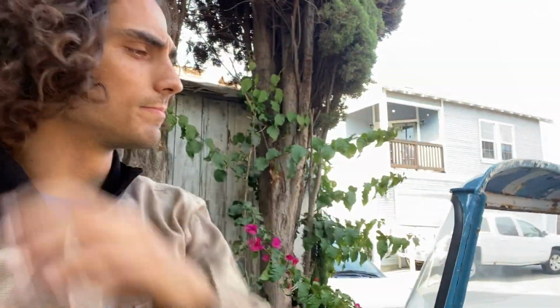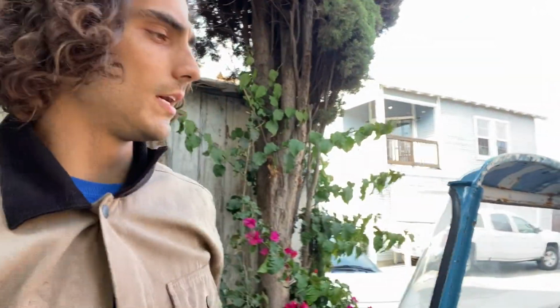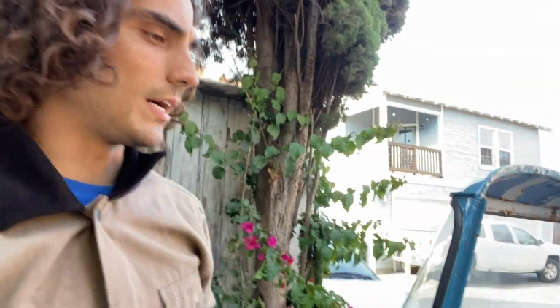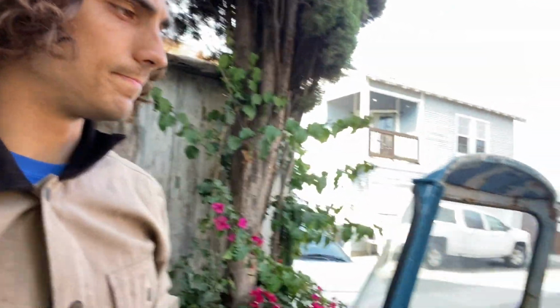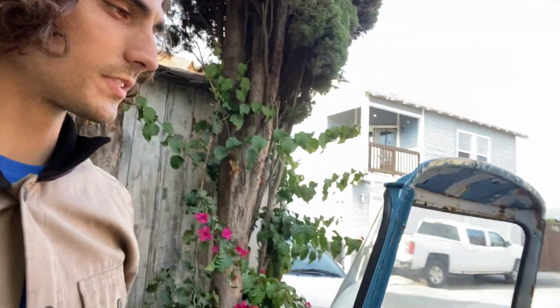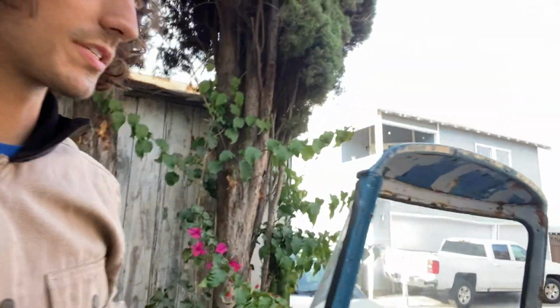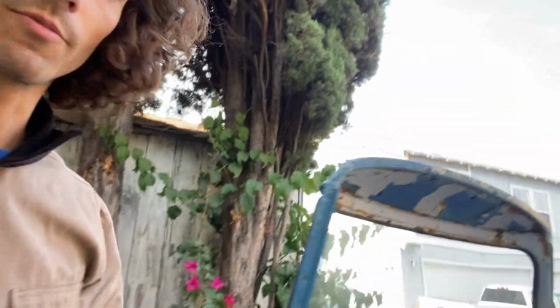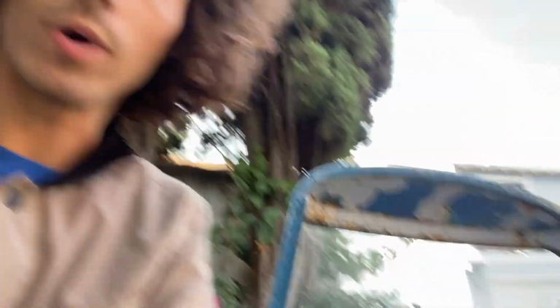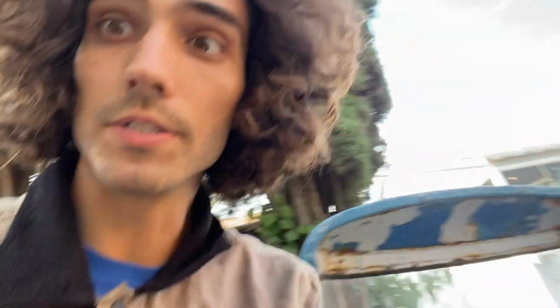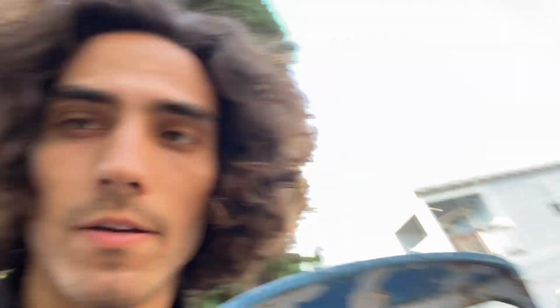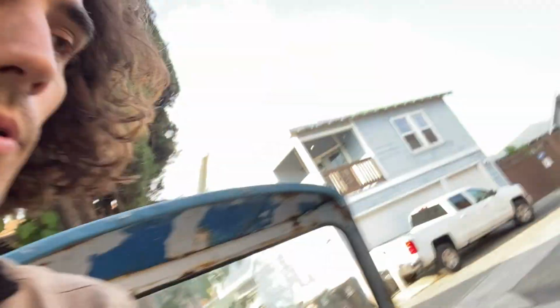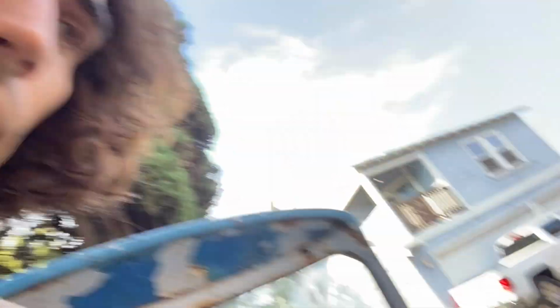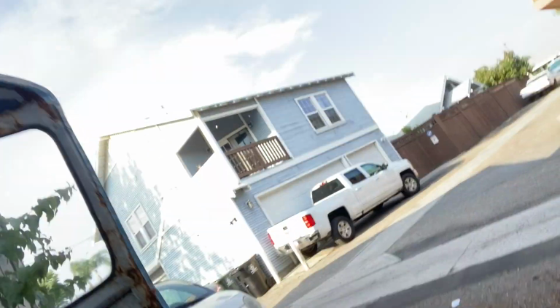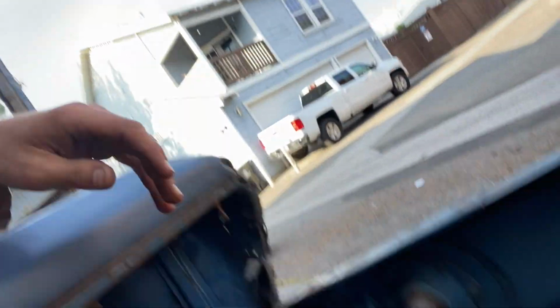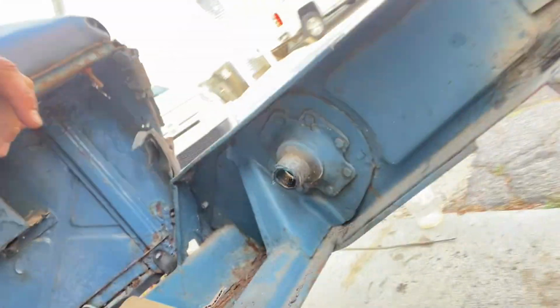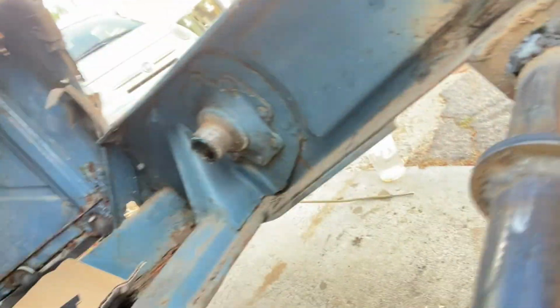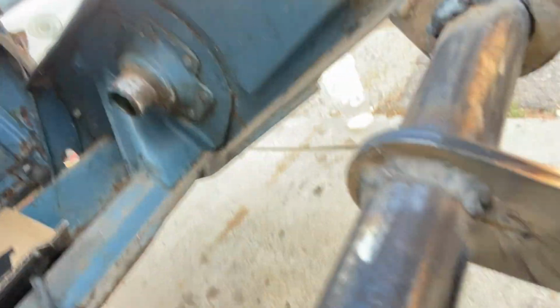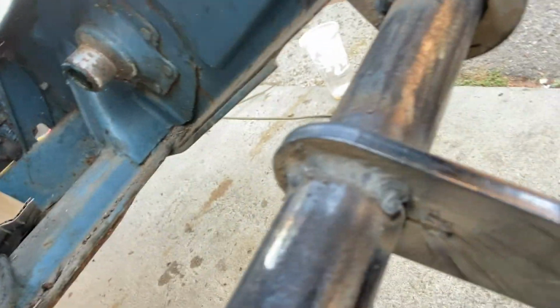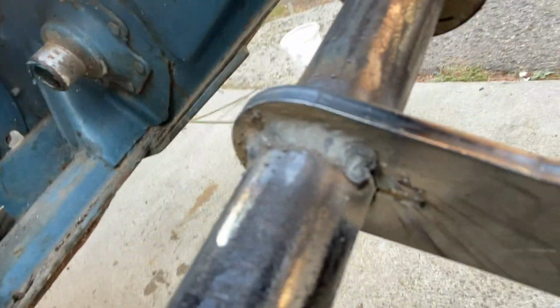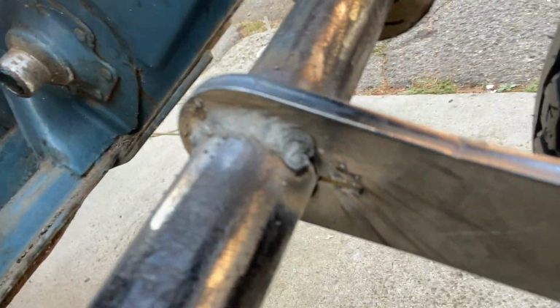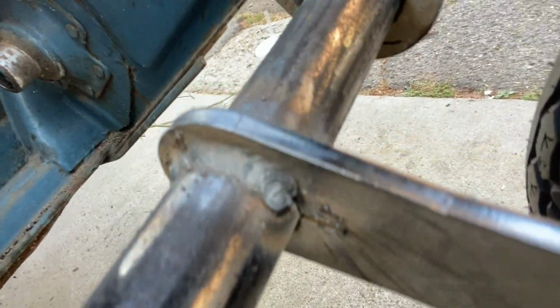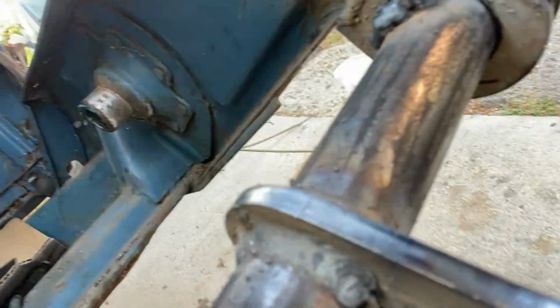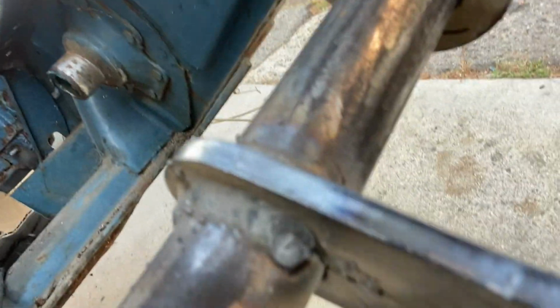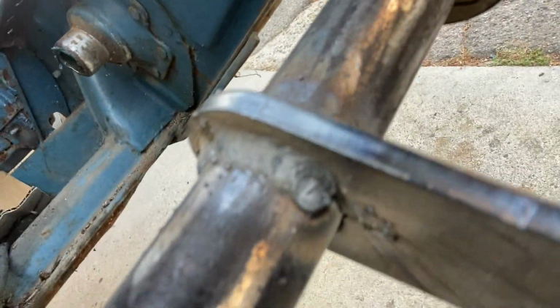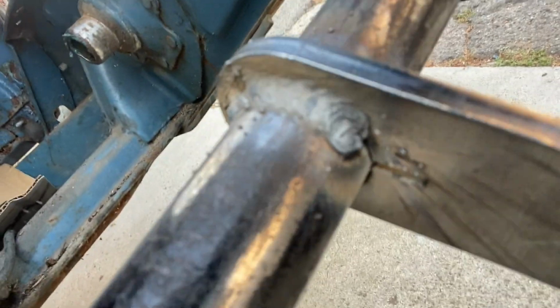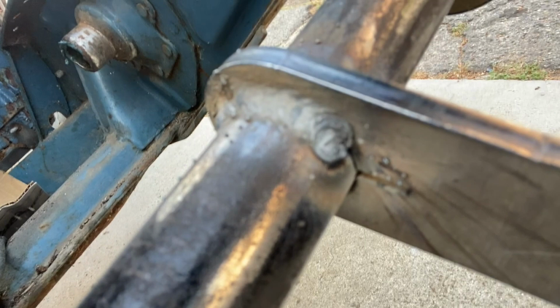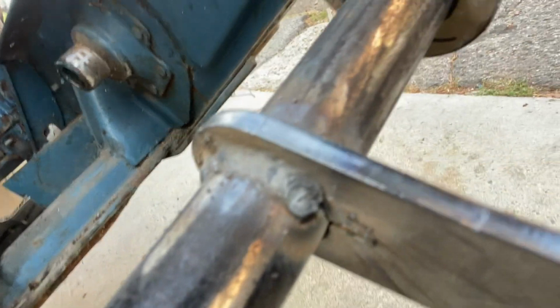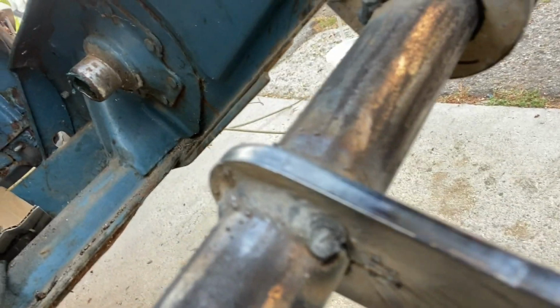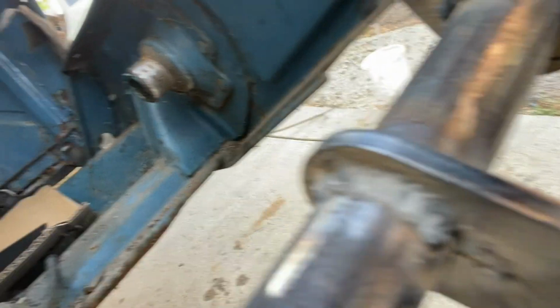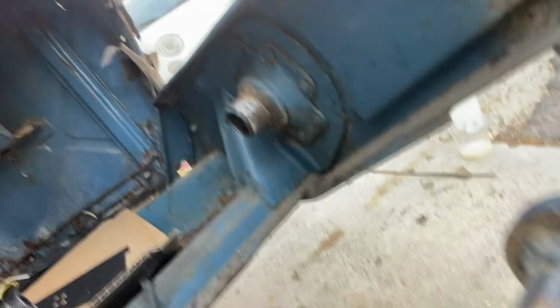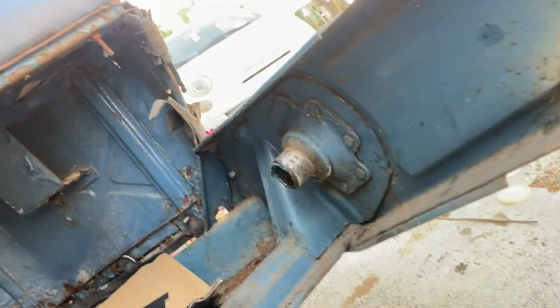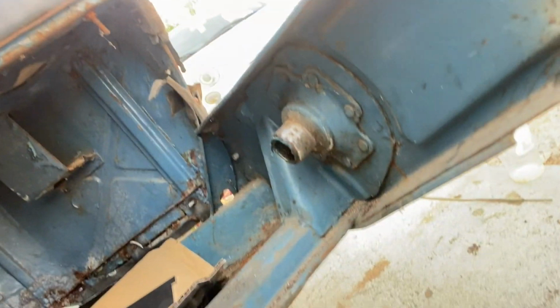Let's see some of our welds. Not the best, not the worst — functional.